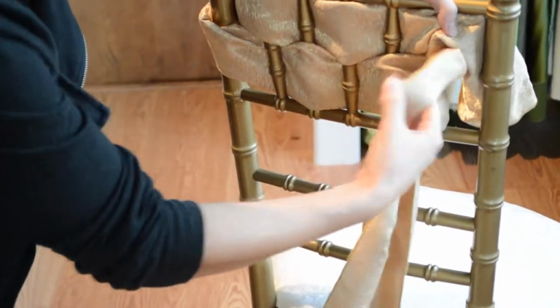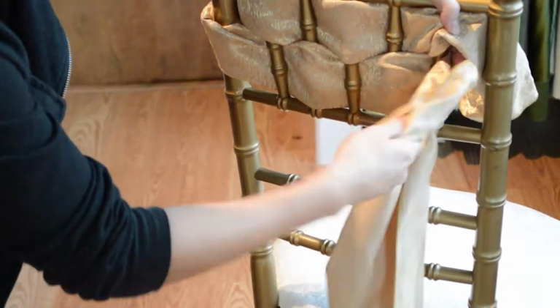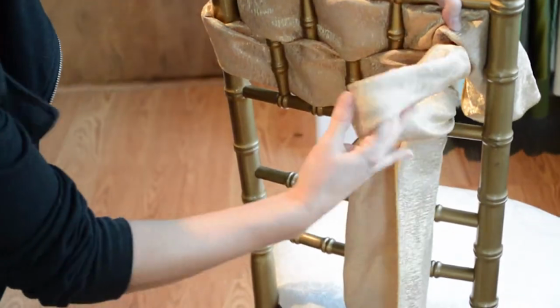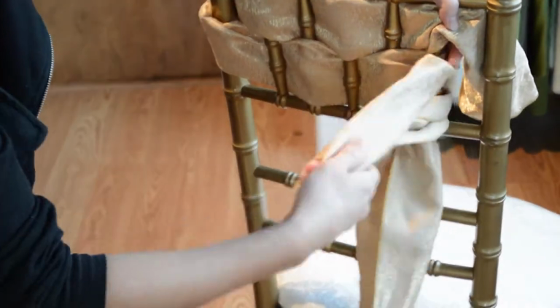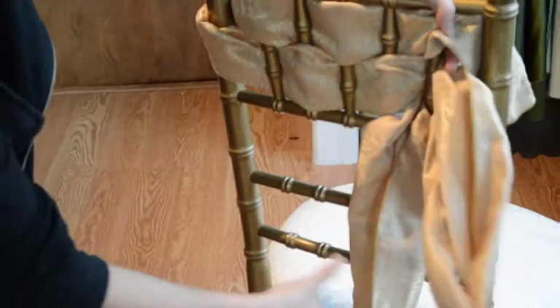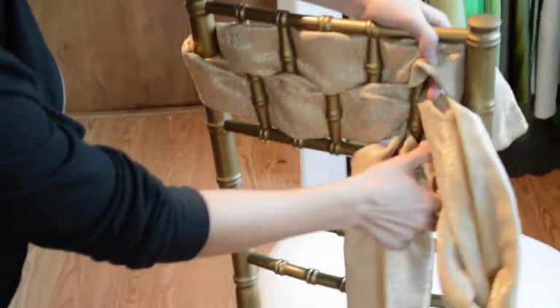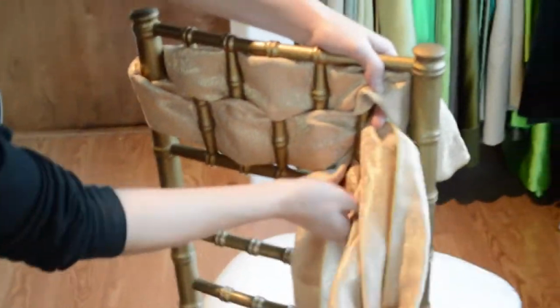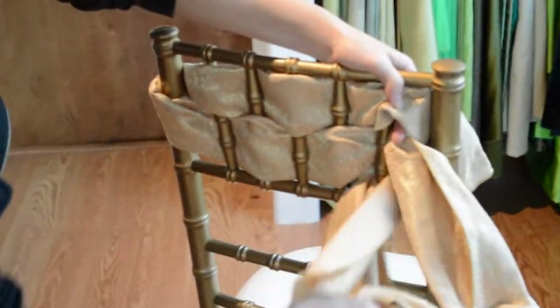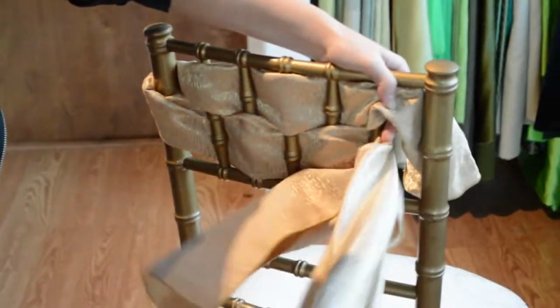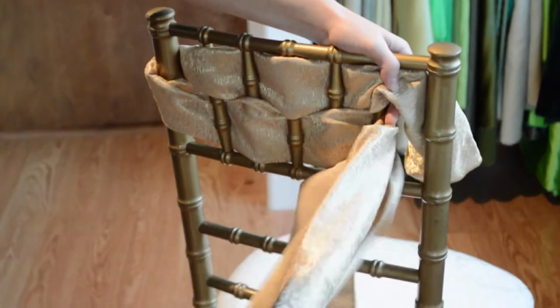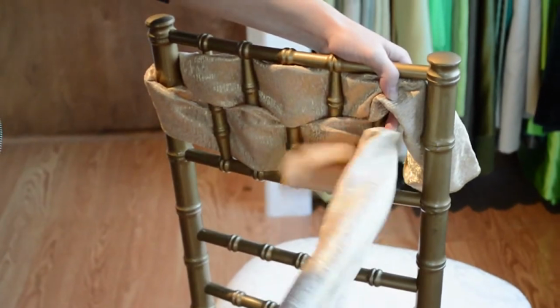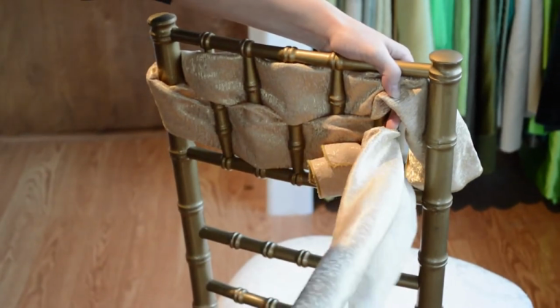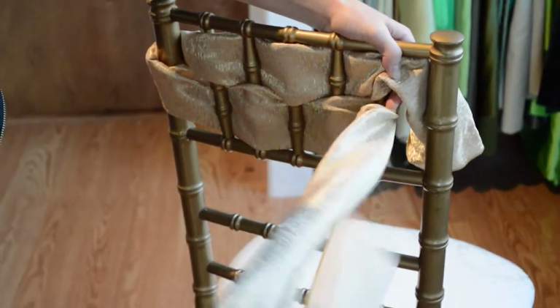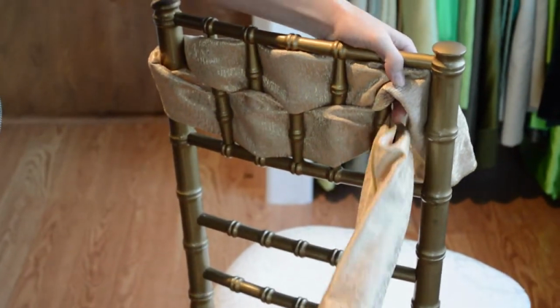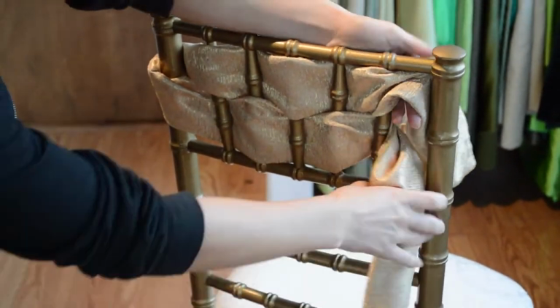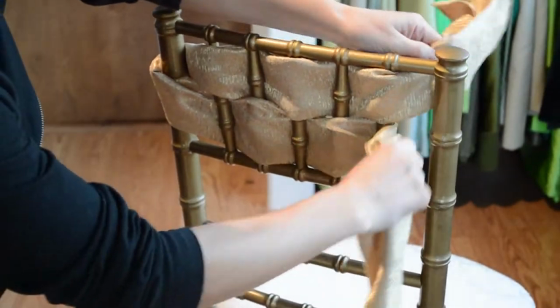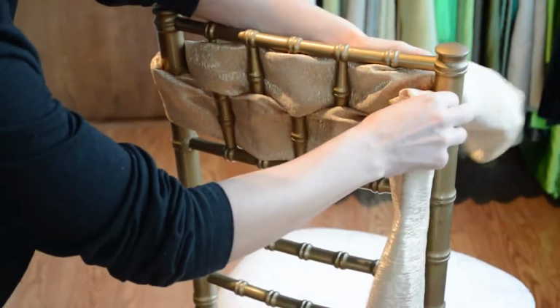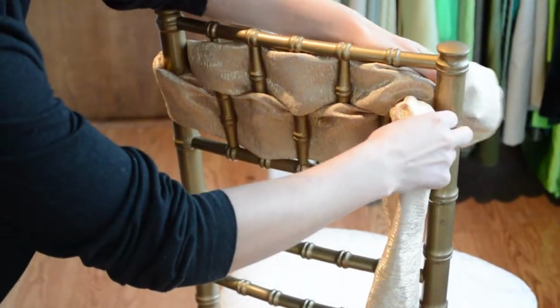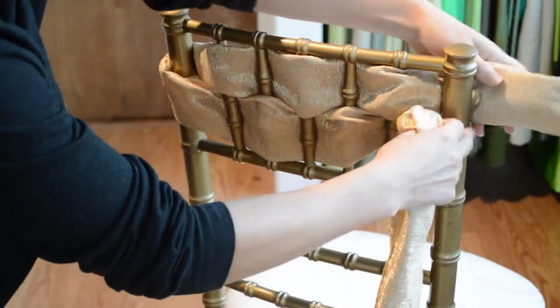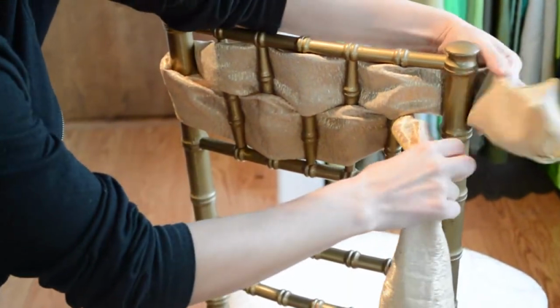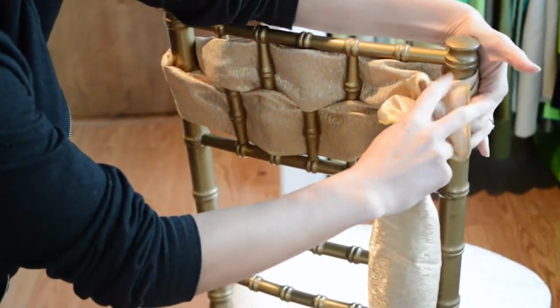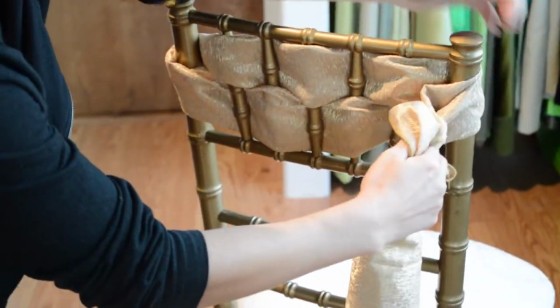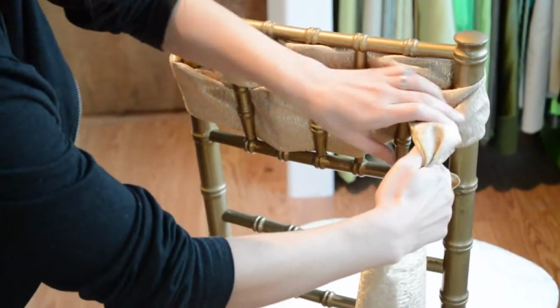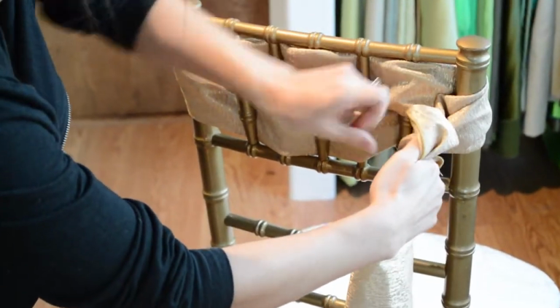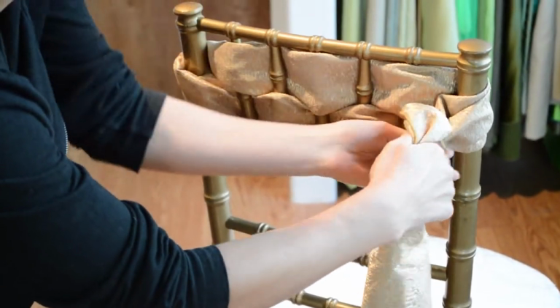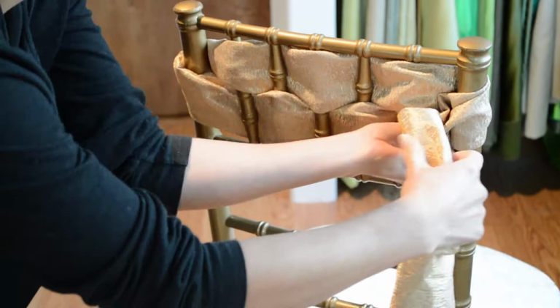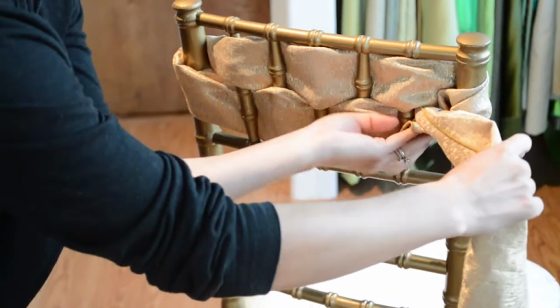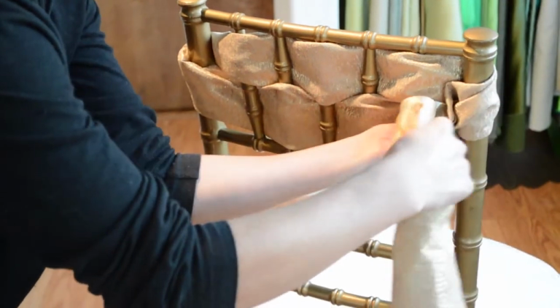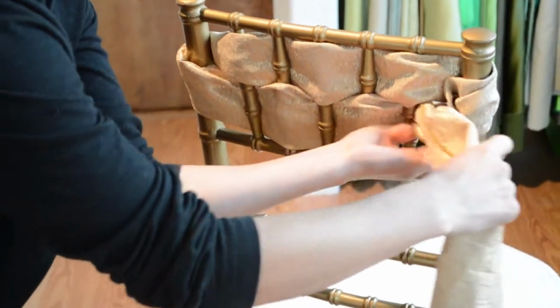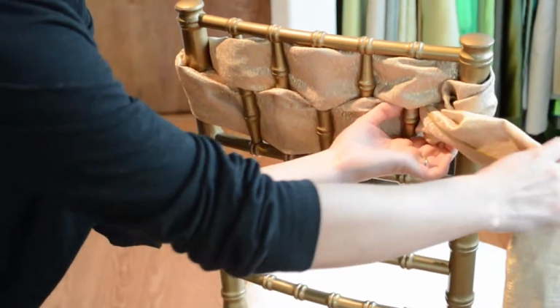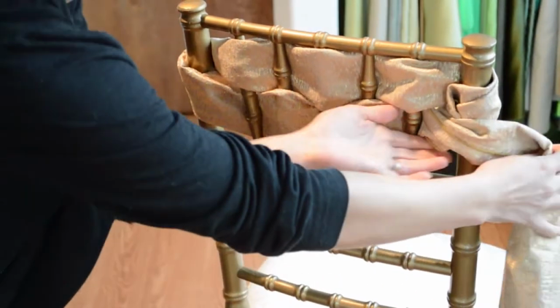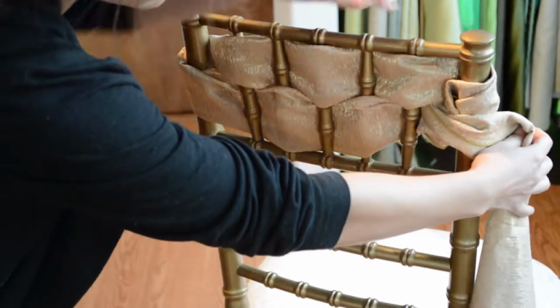When you get to the end of this row, you can fold the one end in as you wrap around to create the third row.